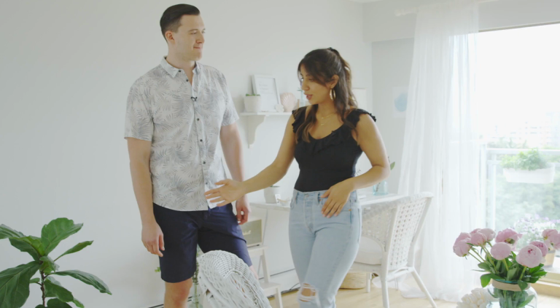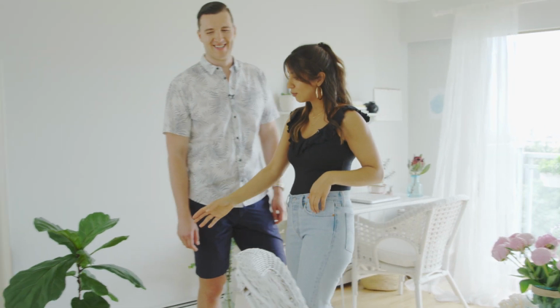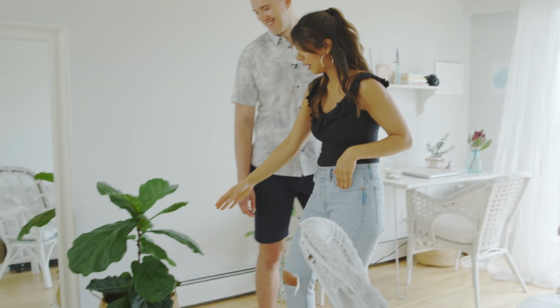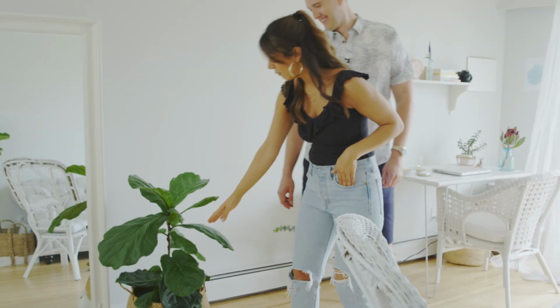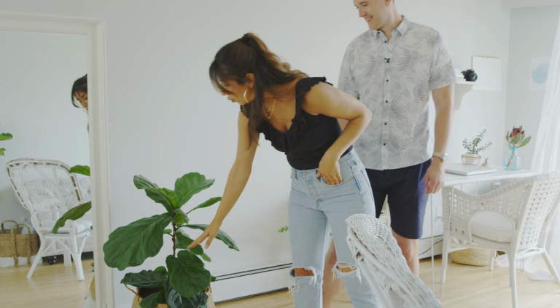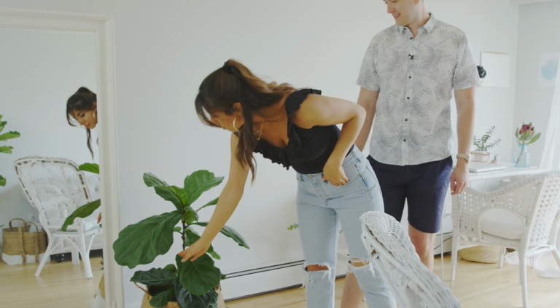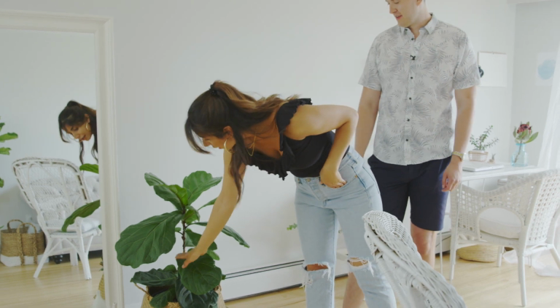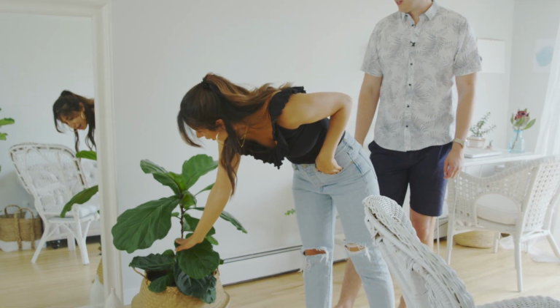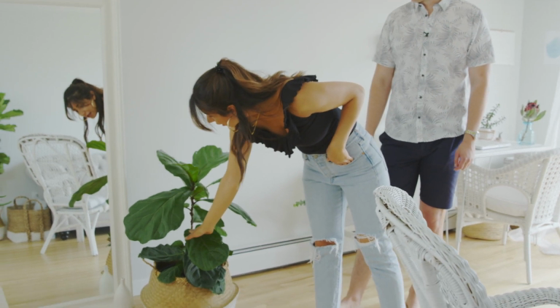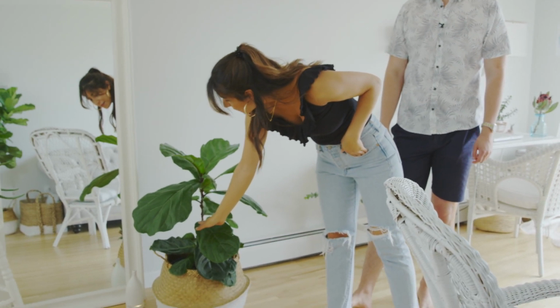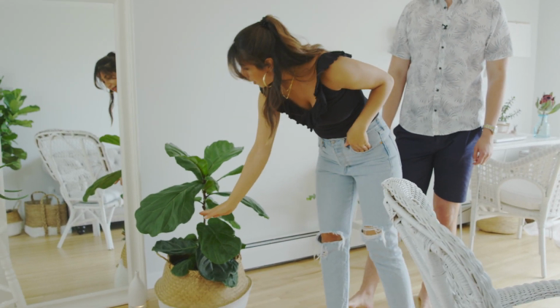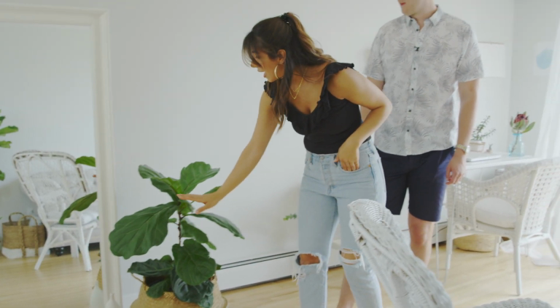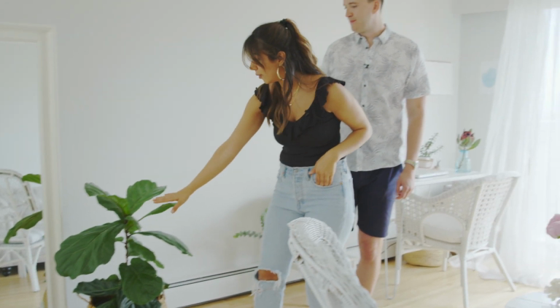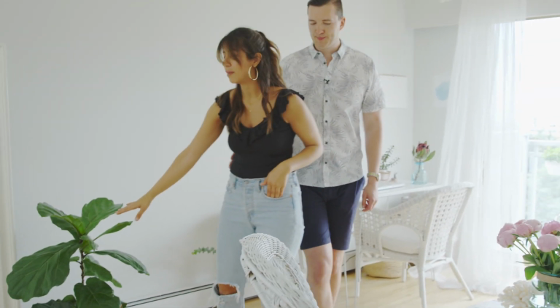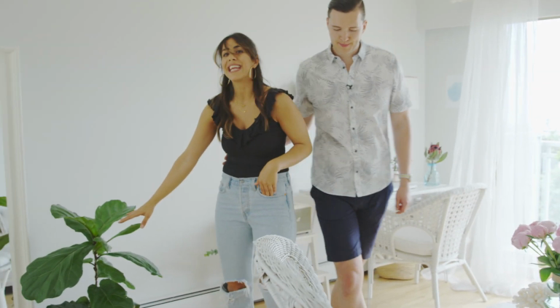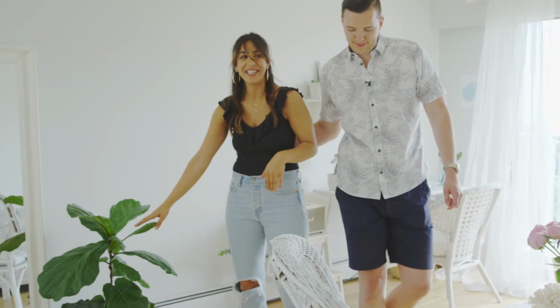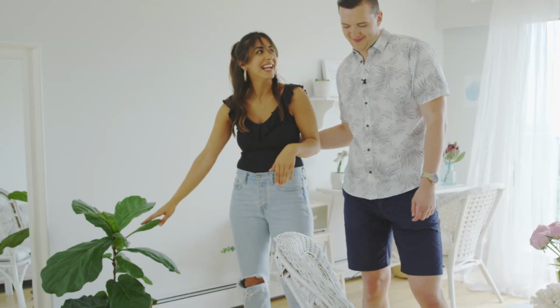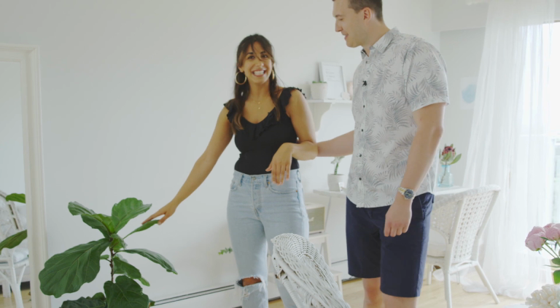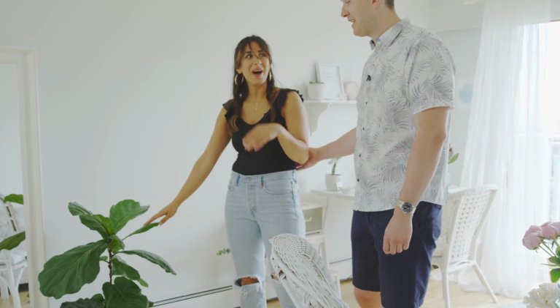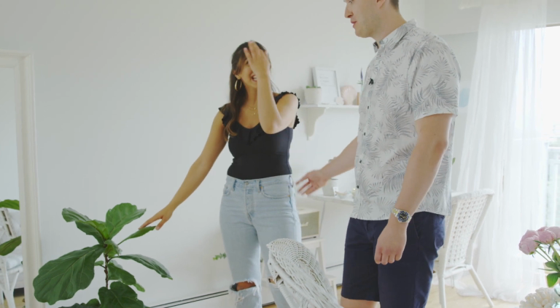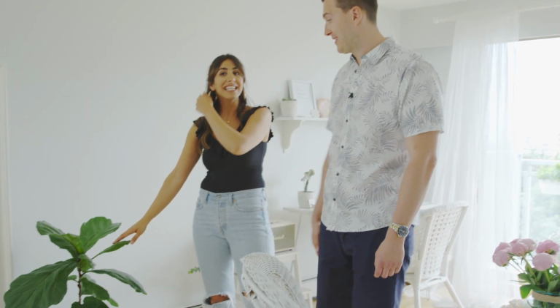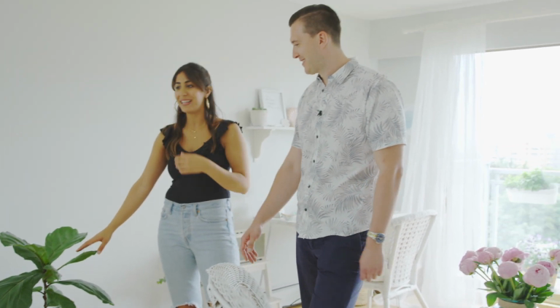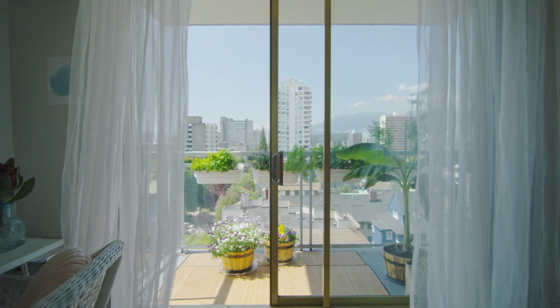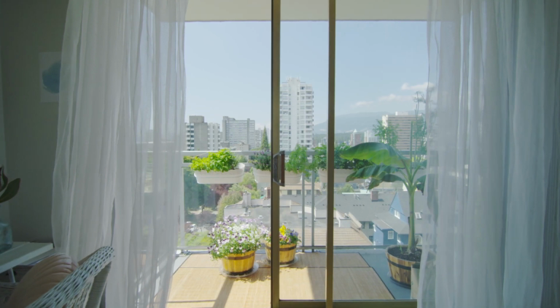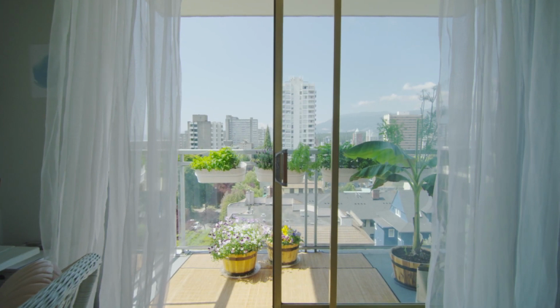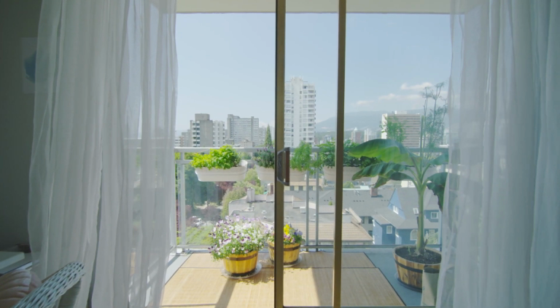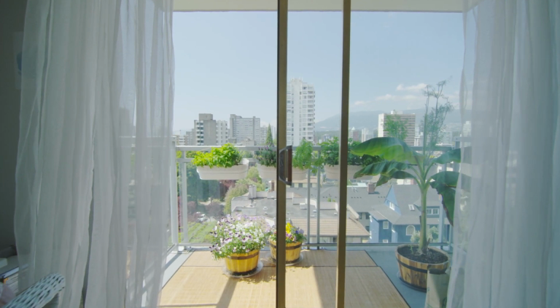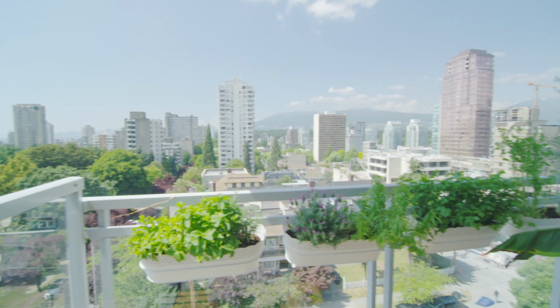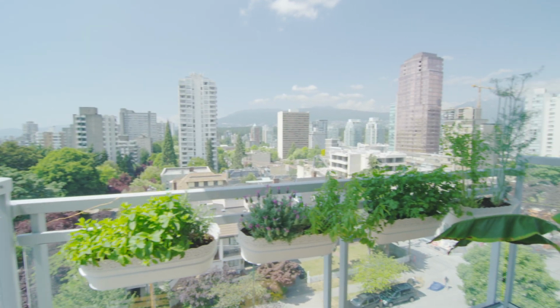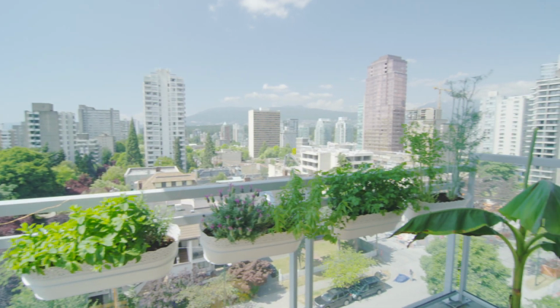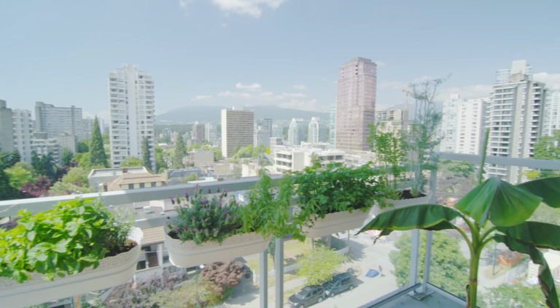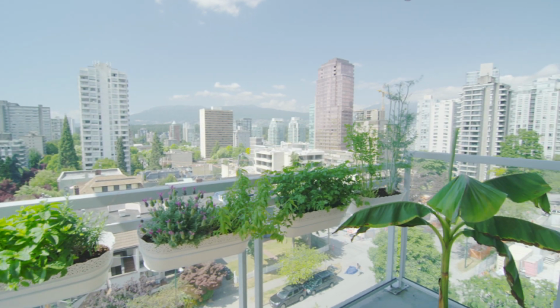I bought this plant when it was too small — like, it was only up to here. And I actually have the birthday in my calendar for the day we bought it. The plant has a birthday! And of course there's the garden — the mini garden, you could call it.